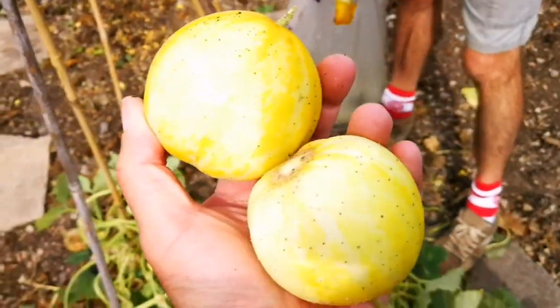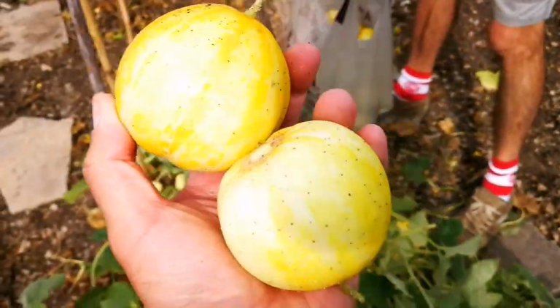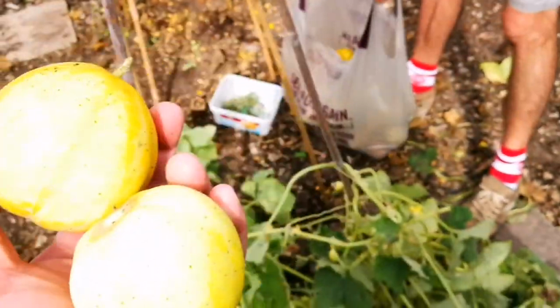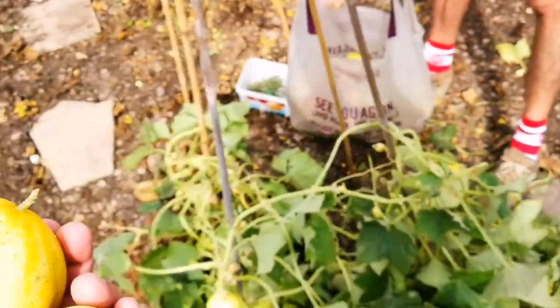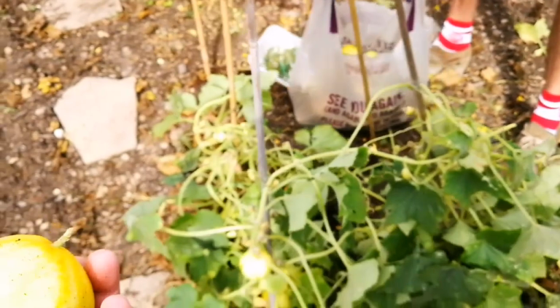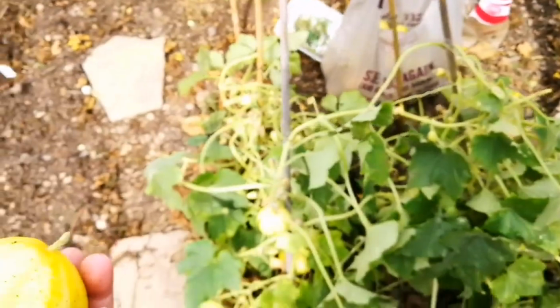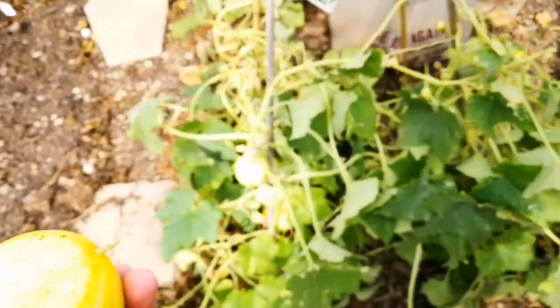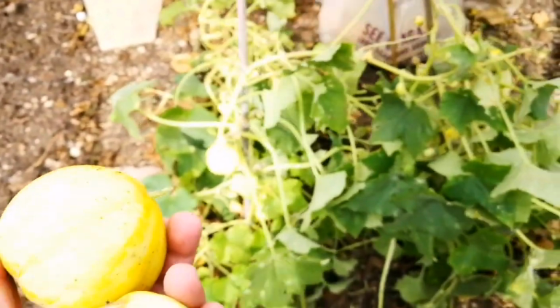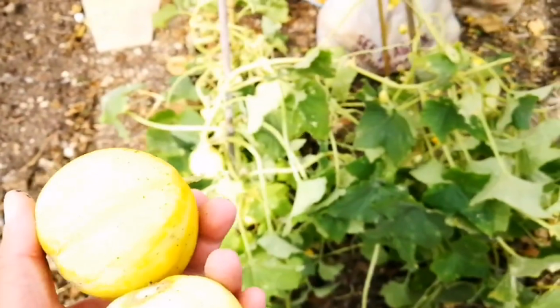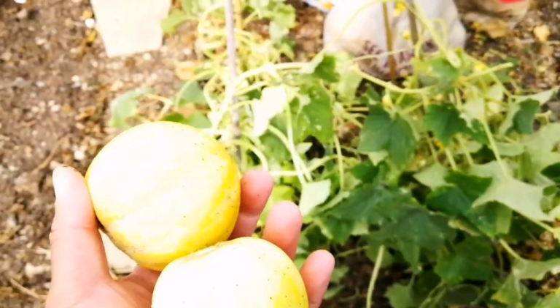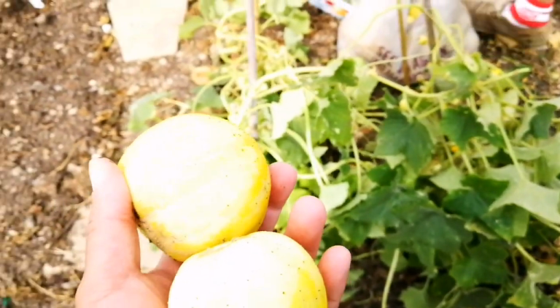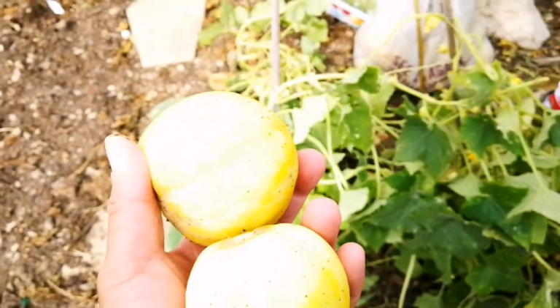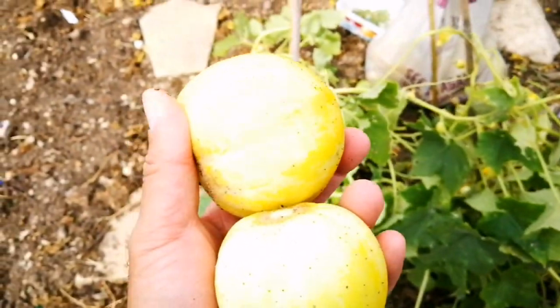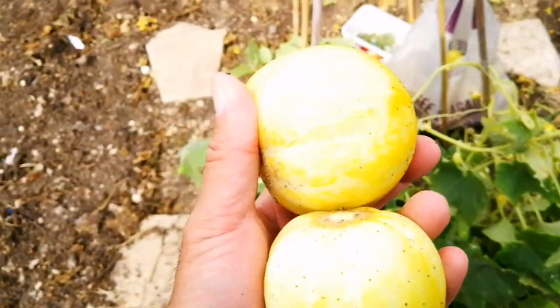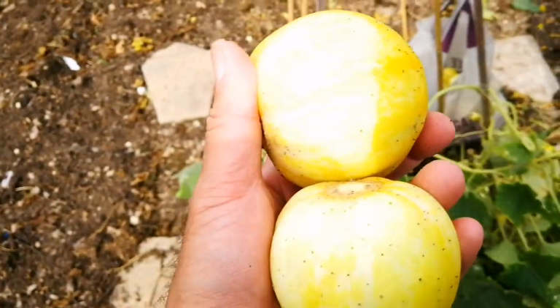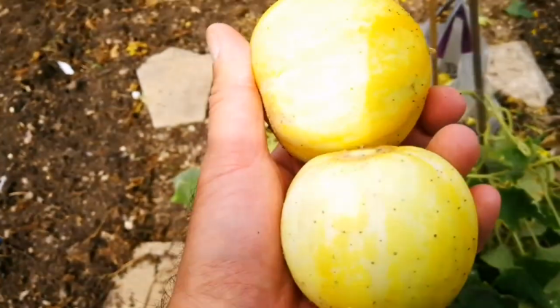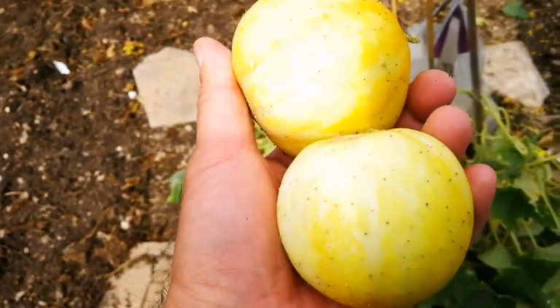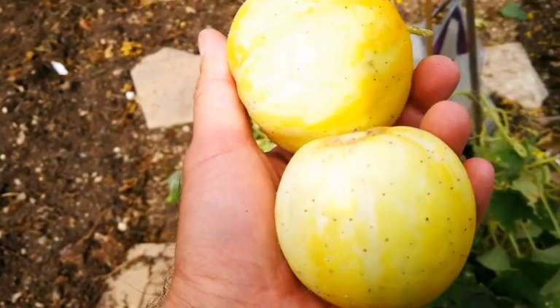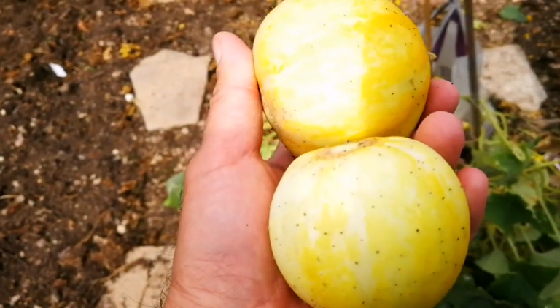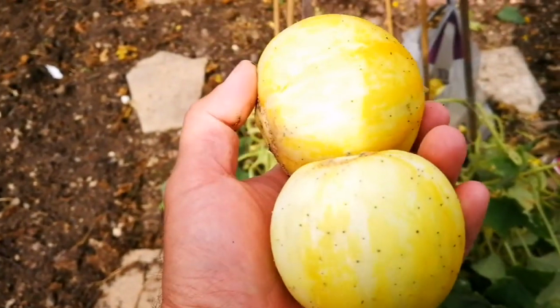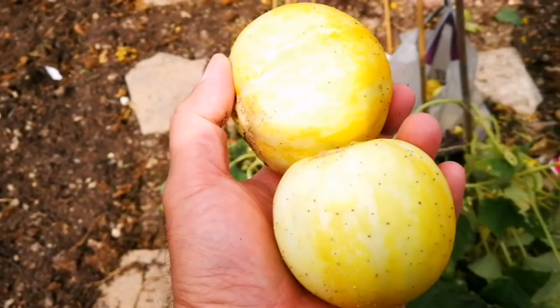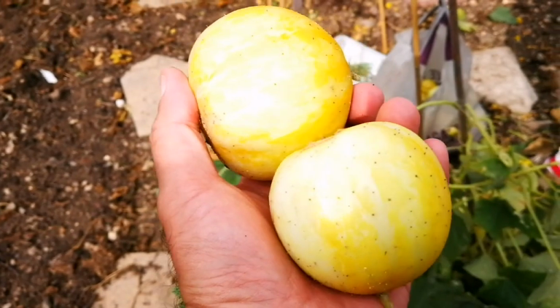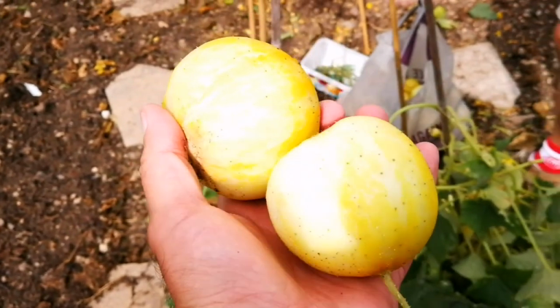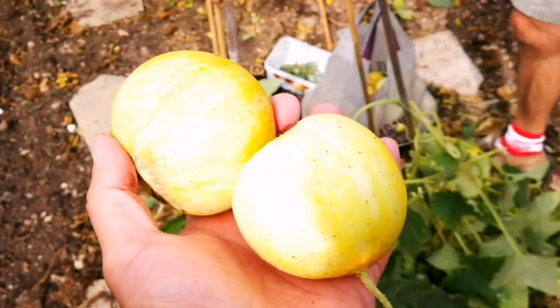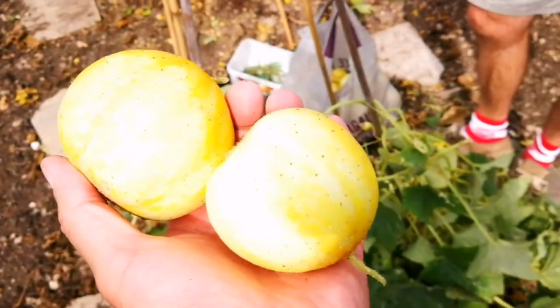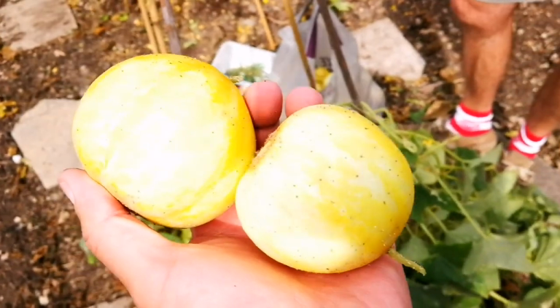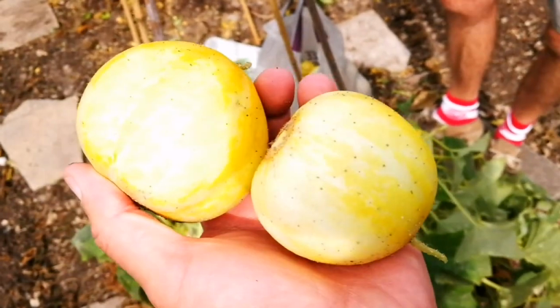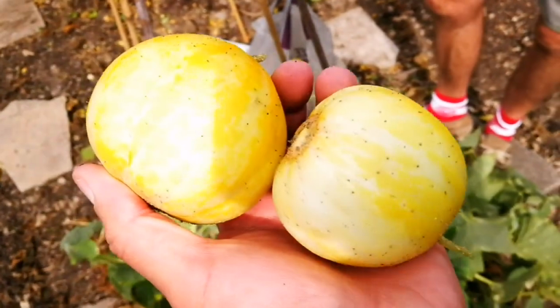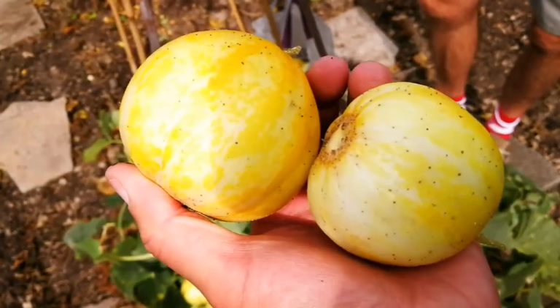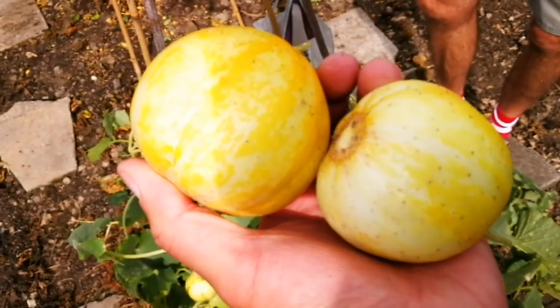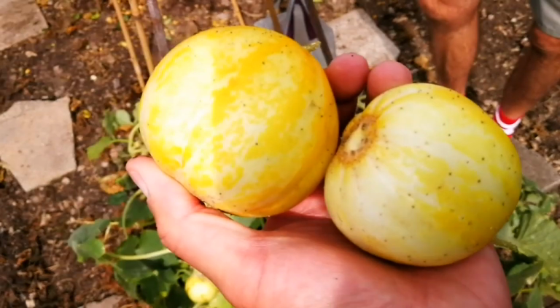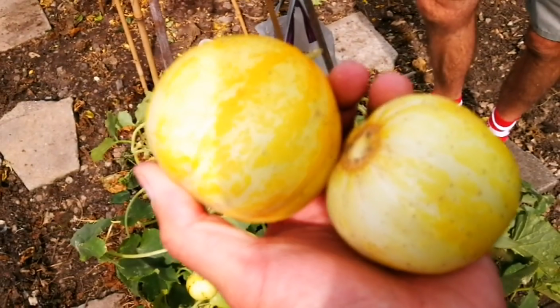It's beautiful. They probably need peeling because the skin's a bit tougher. I suppose it's like a proper melon, but inside it's just like a normal cucumber.